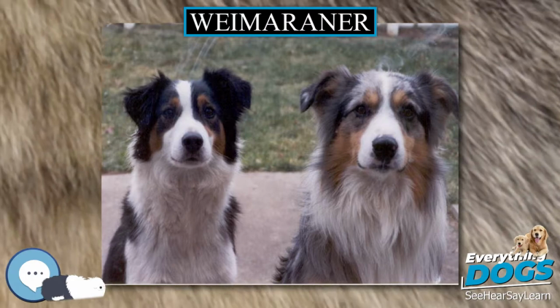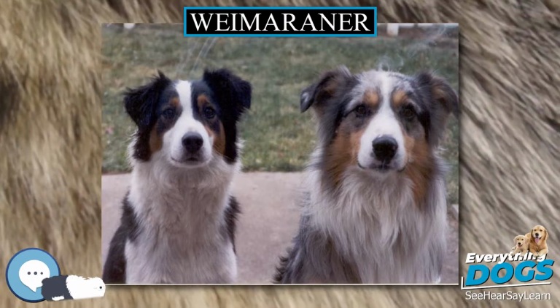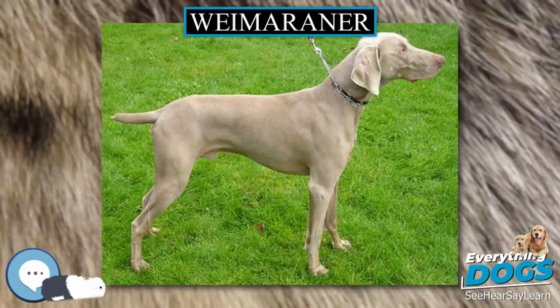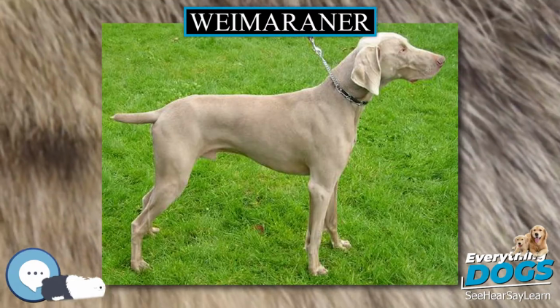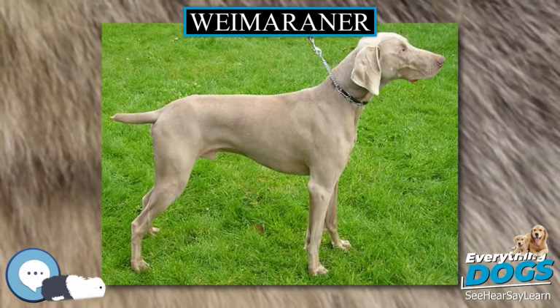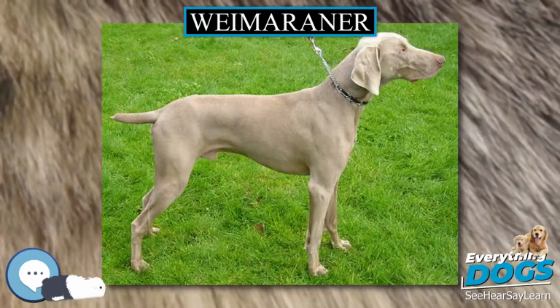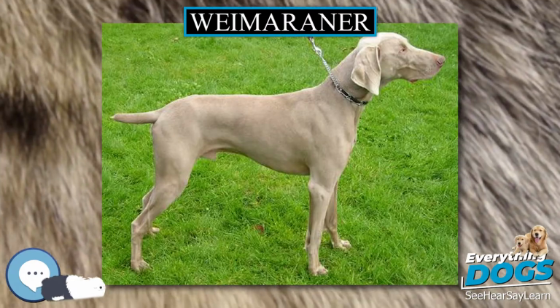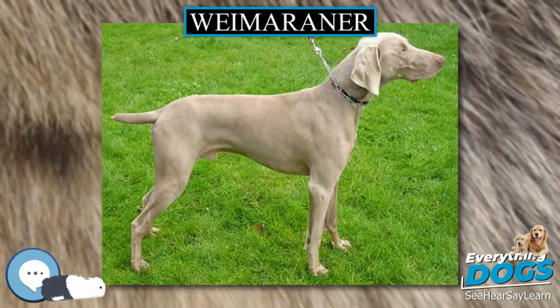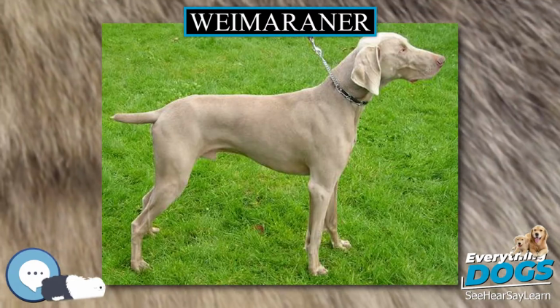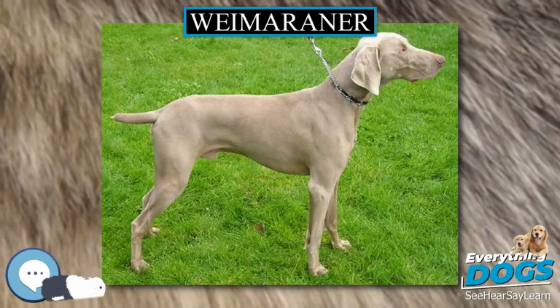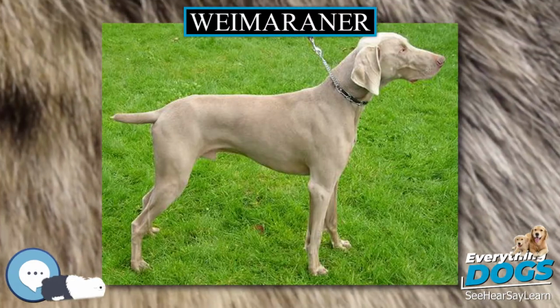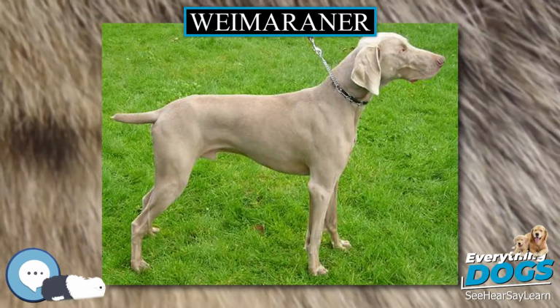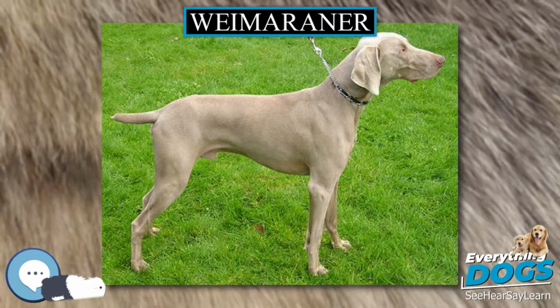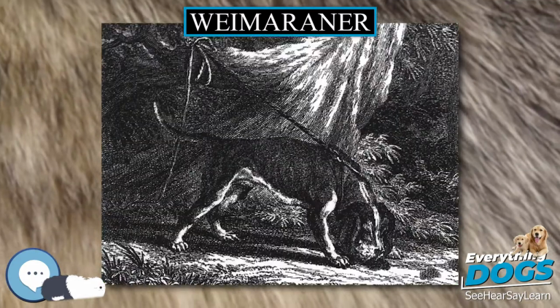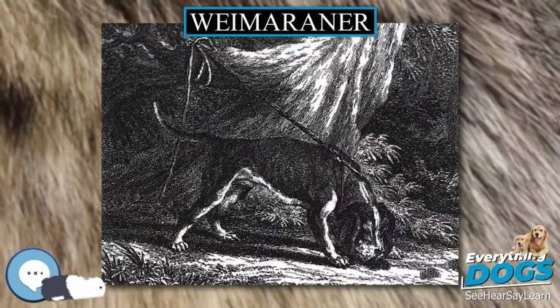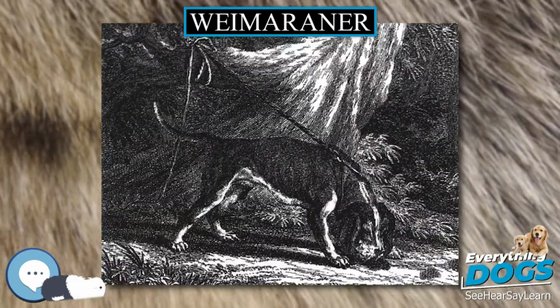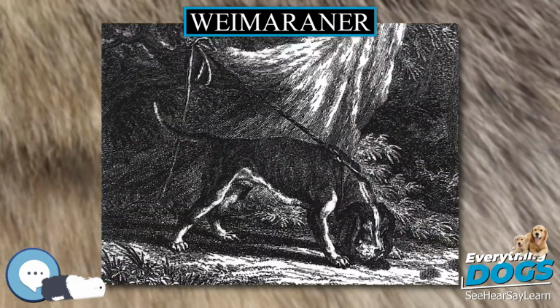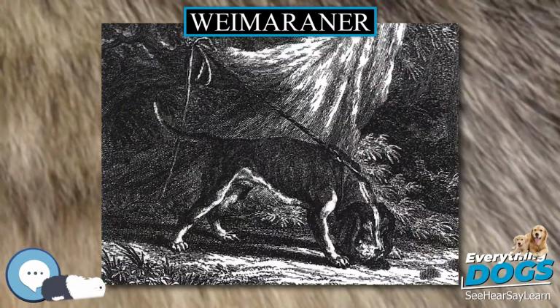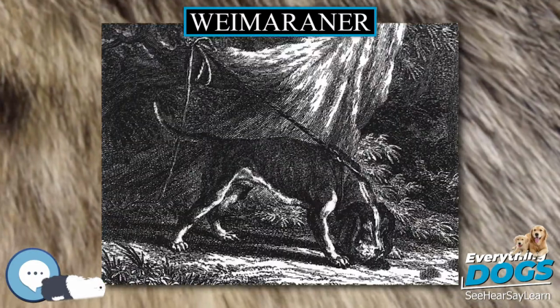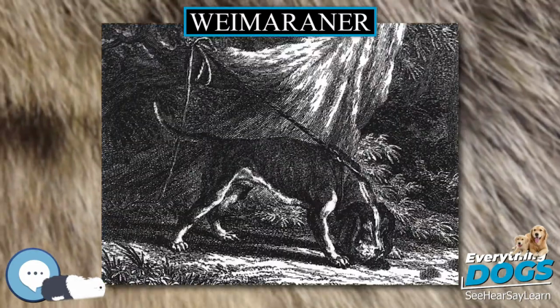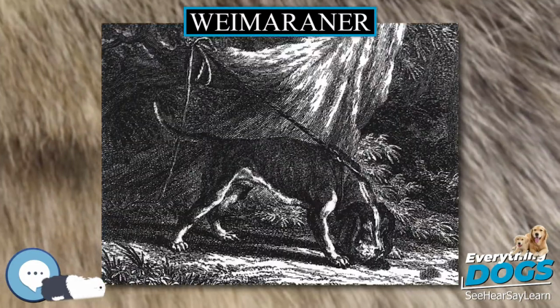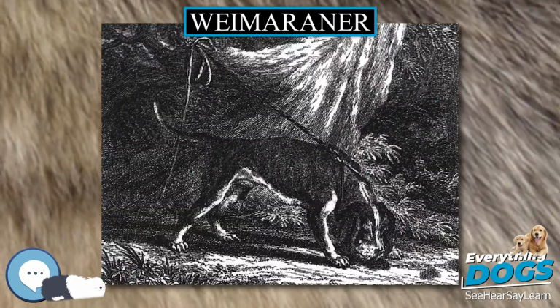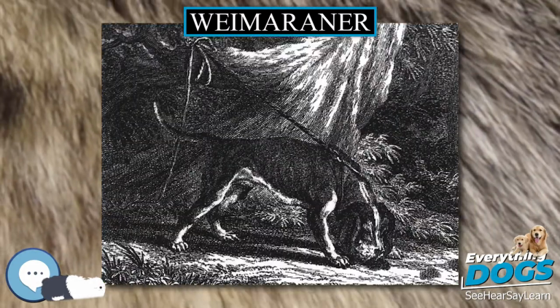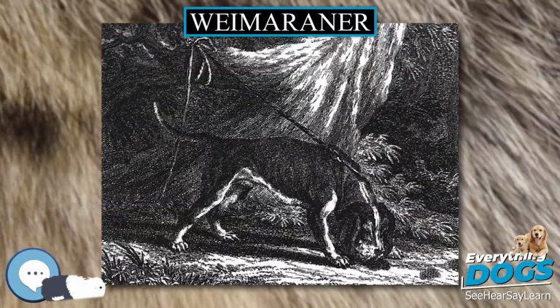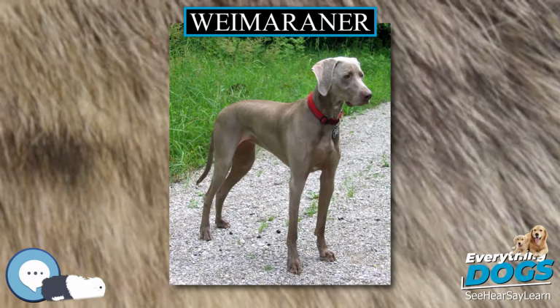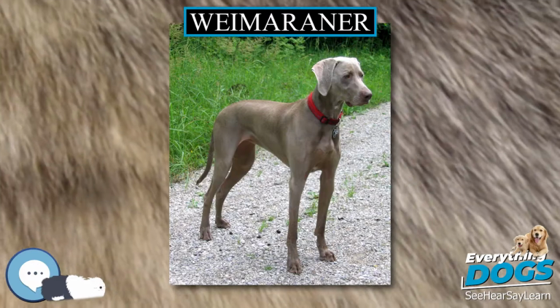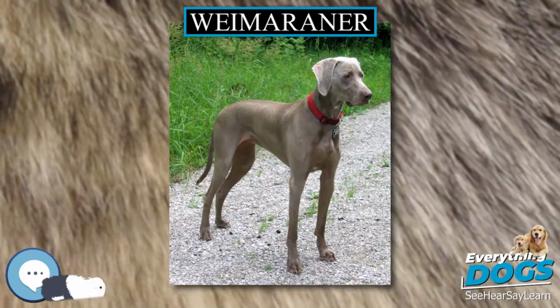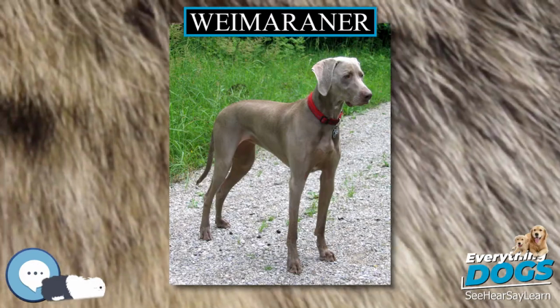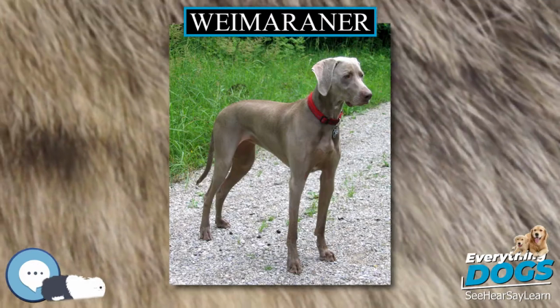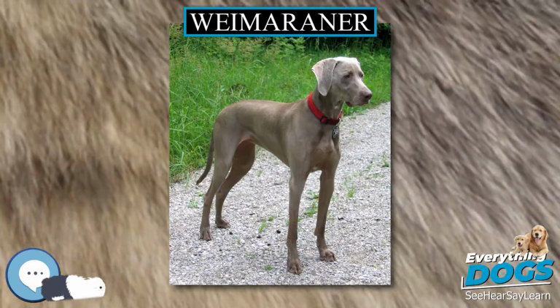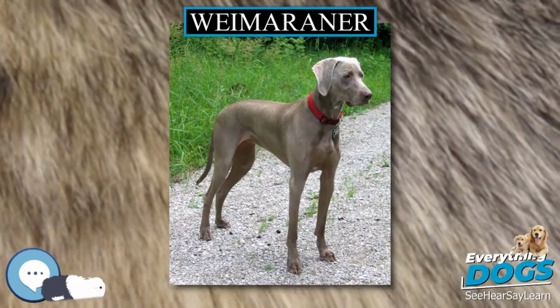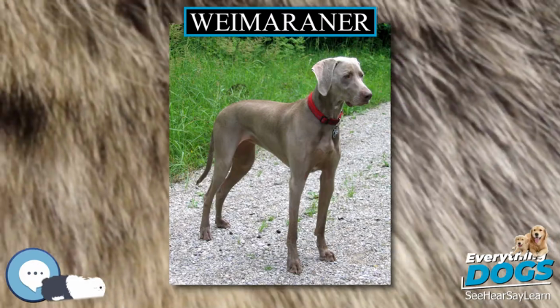A Weimaraner with separation anxiety is likely to bark, whine, howl, and even dig until its owner returns home. Further manifestations of this problem can include panicking and excessive drooling, along with destructive behaviors and injury.